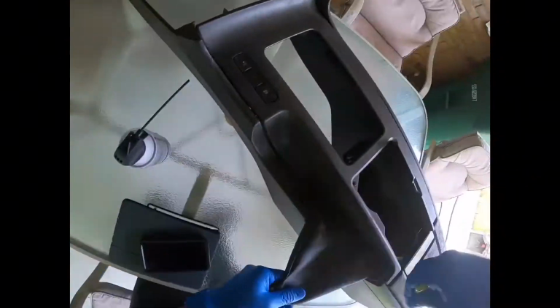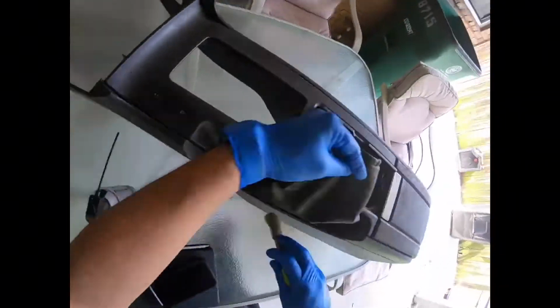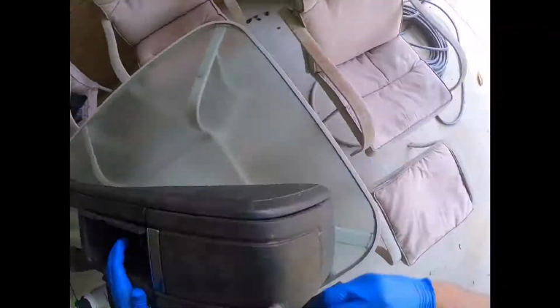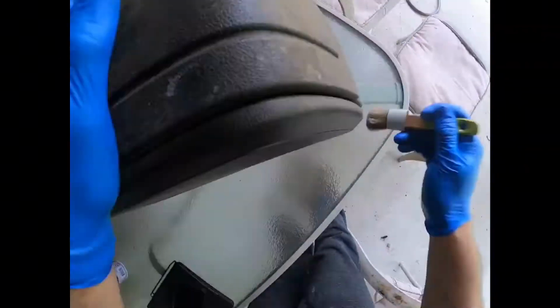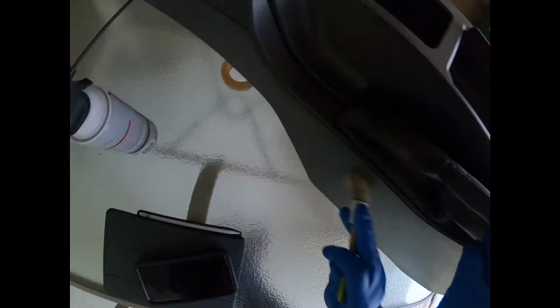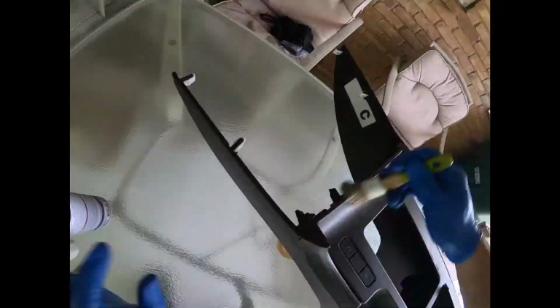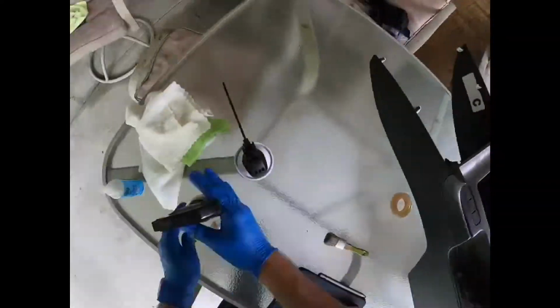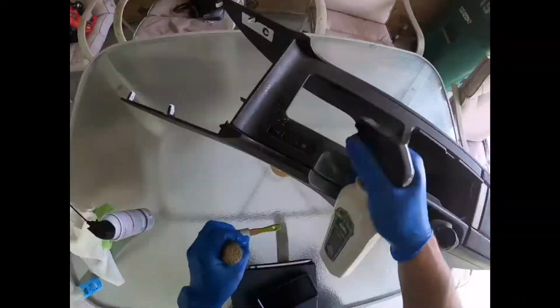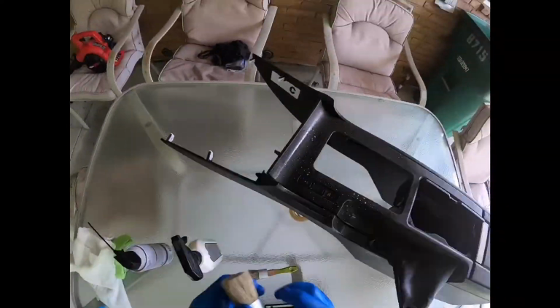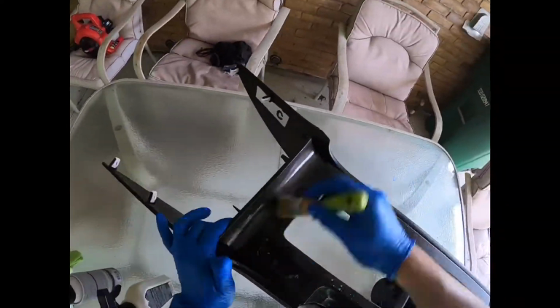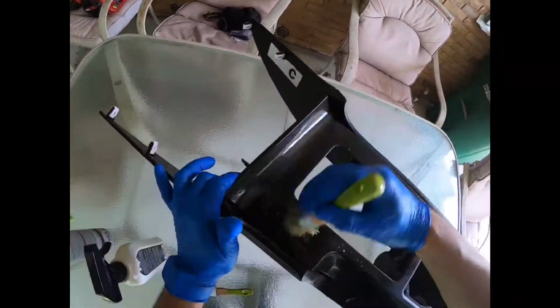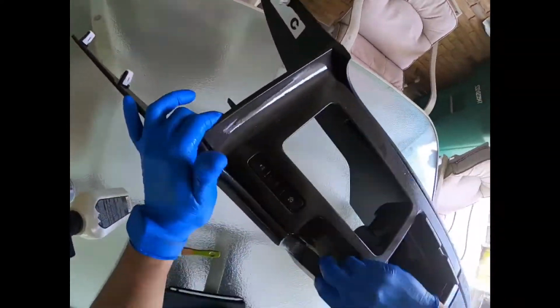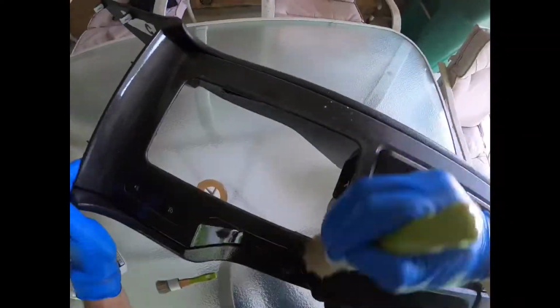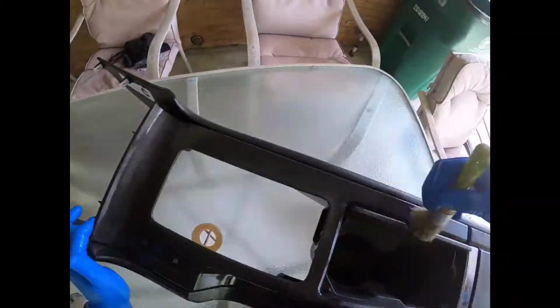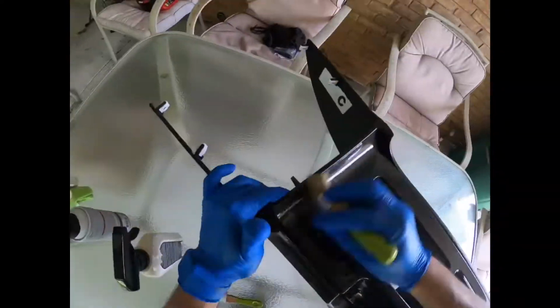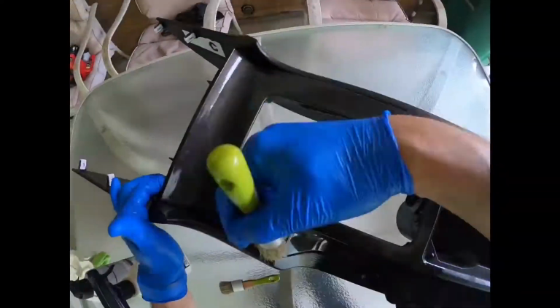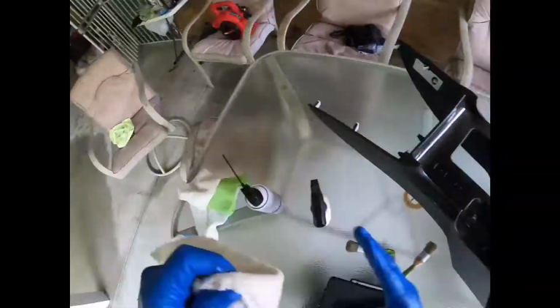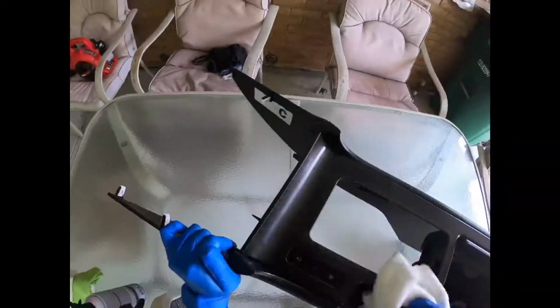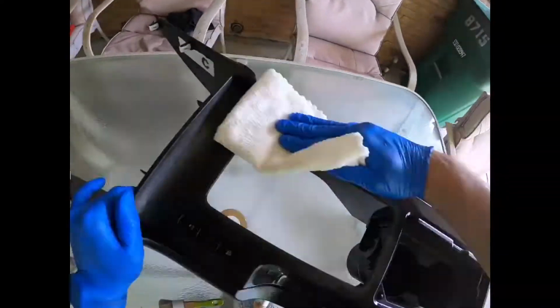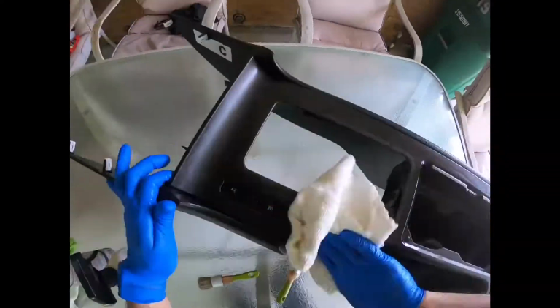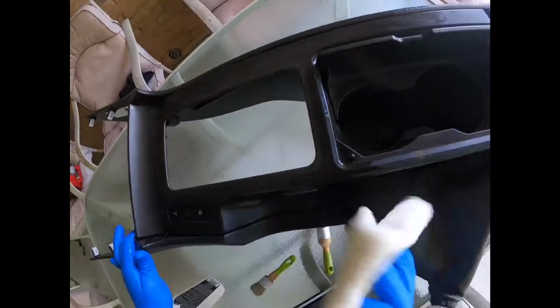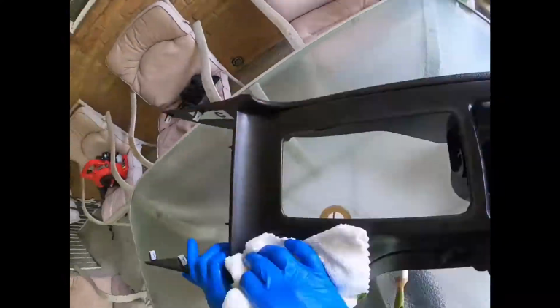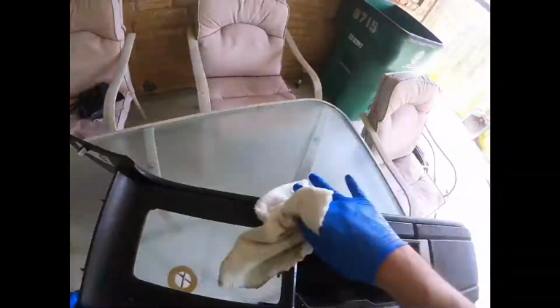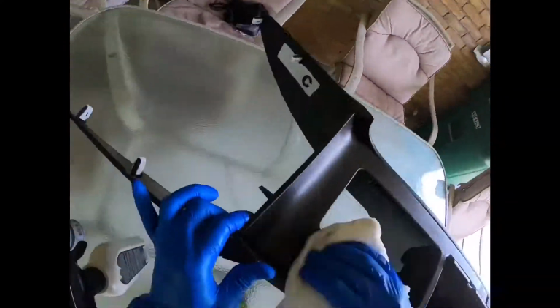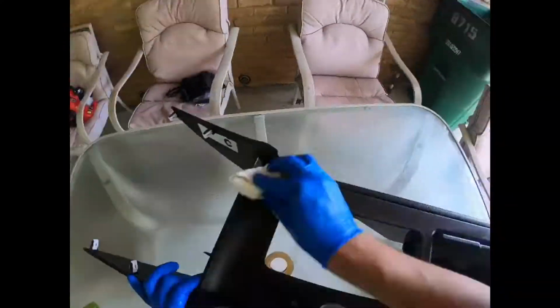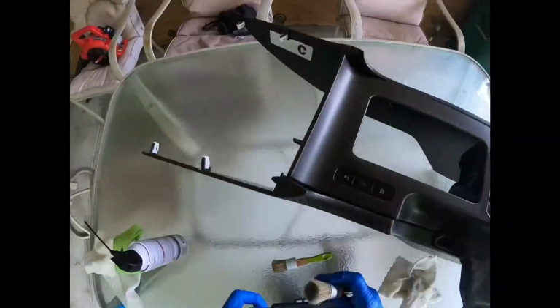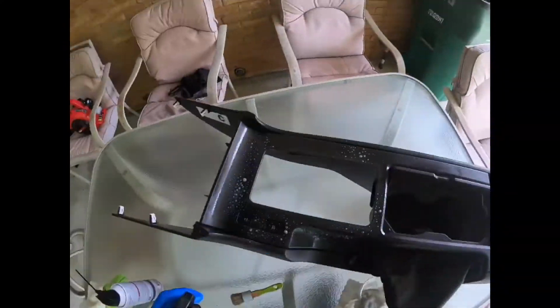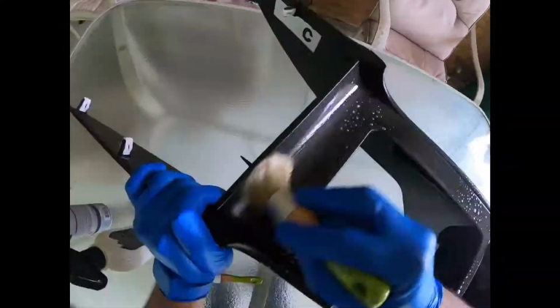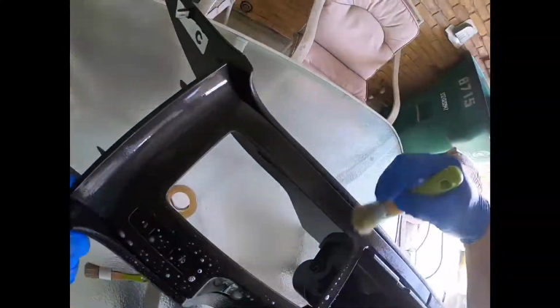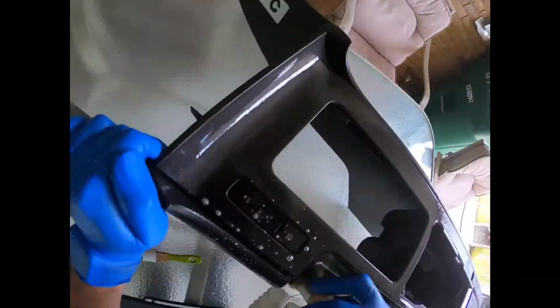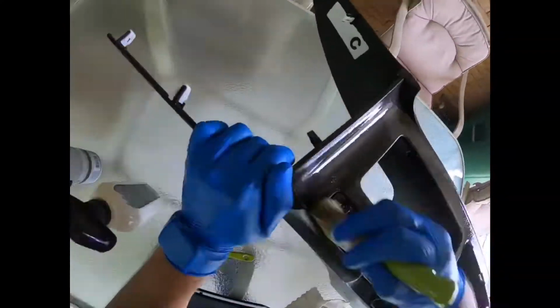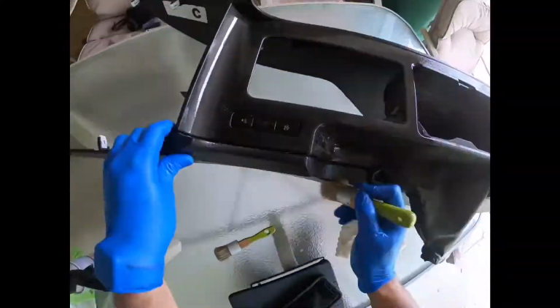I start by brushing off as much loose dirt as I can, also using the compressor that you see right there — same idea. It just hasn't got as much dirt, so my brushes won't get that dirty.